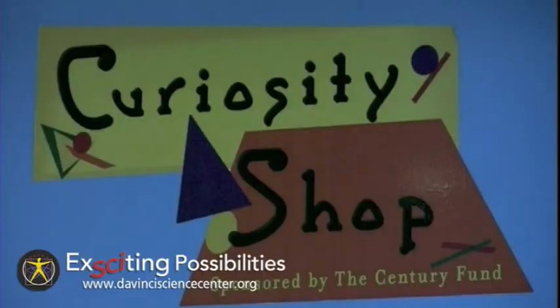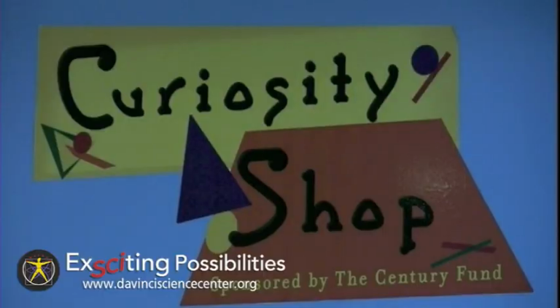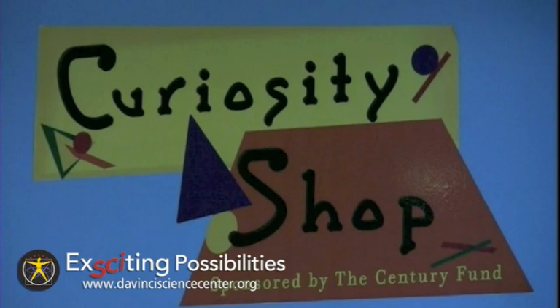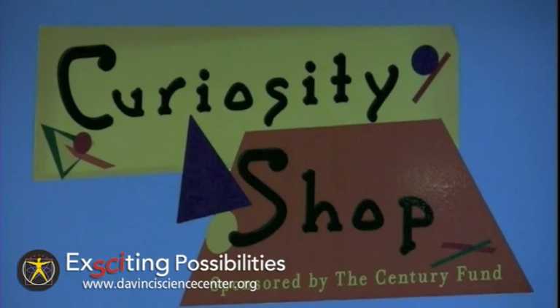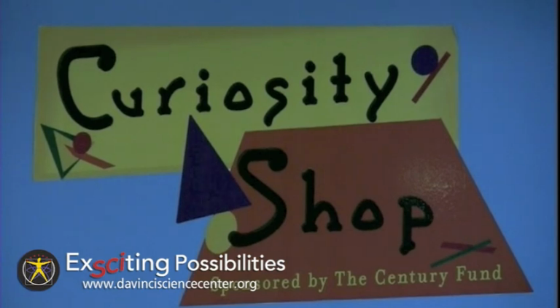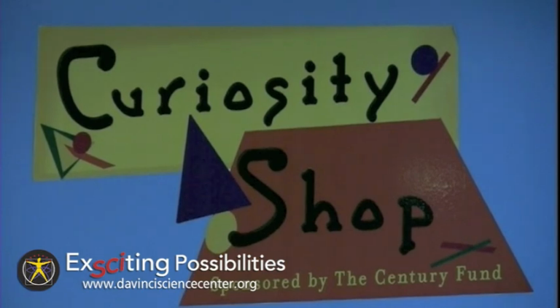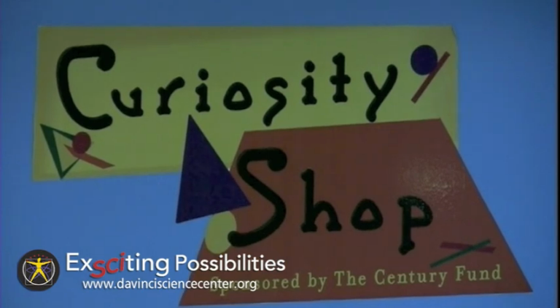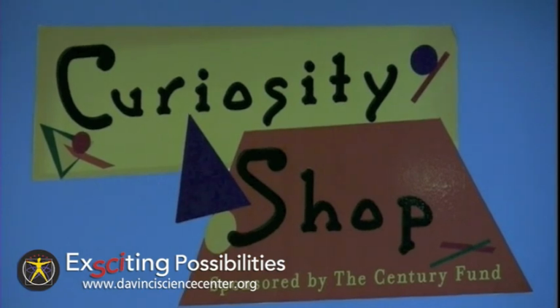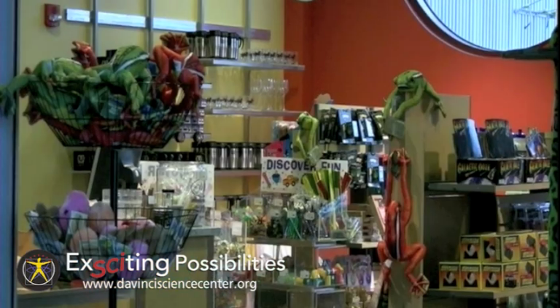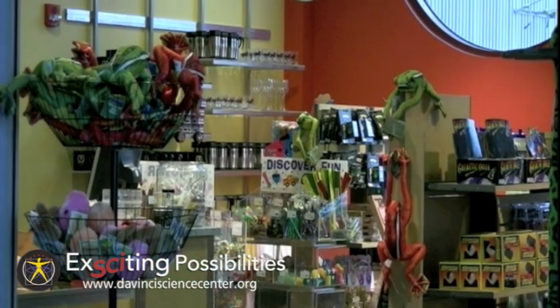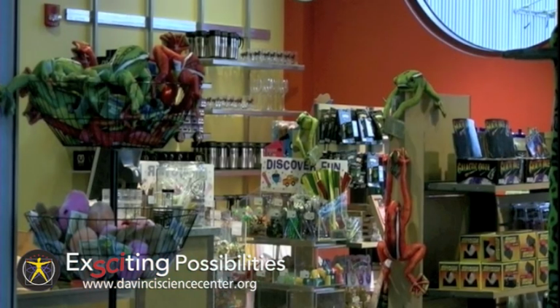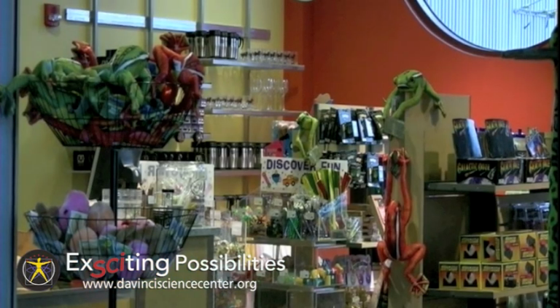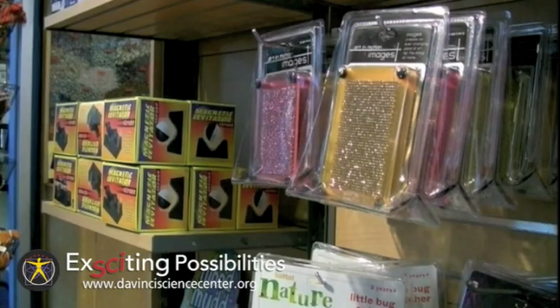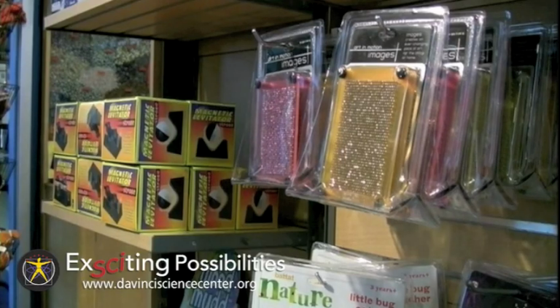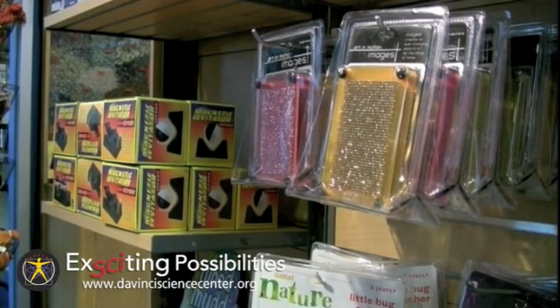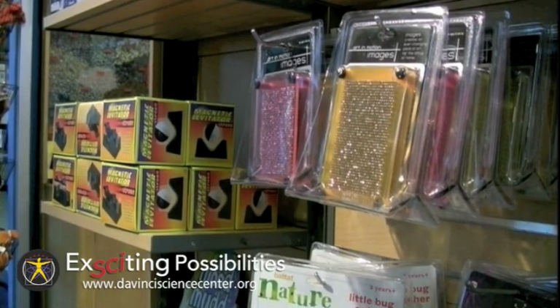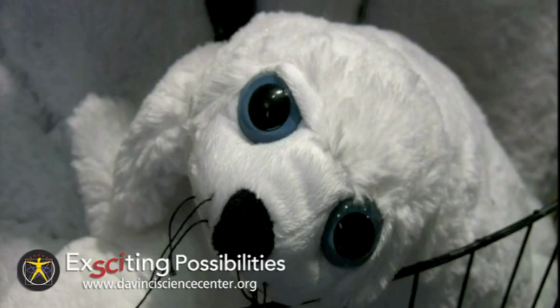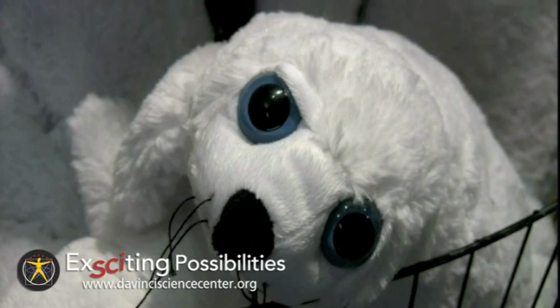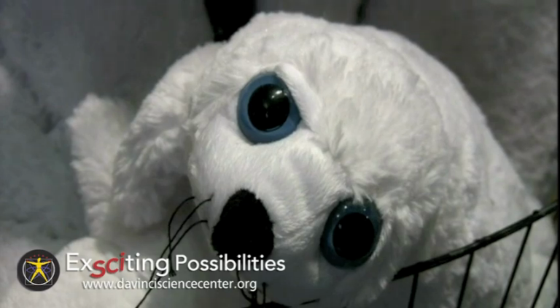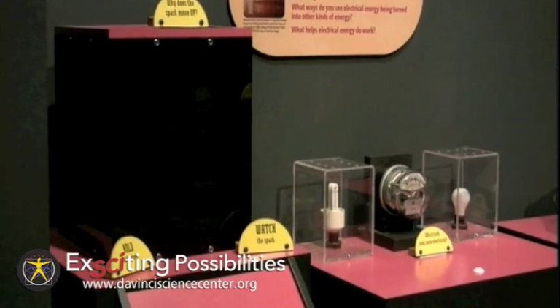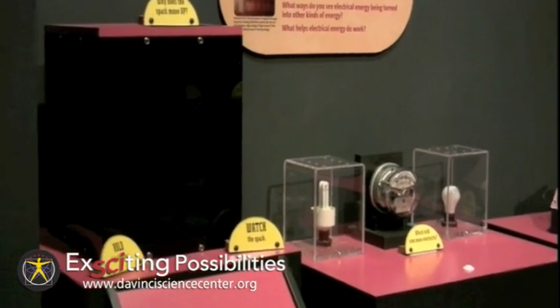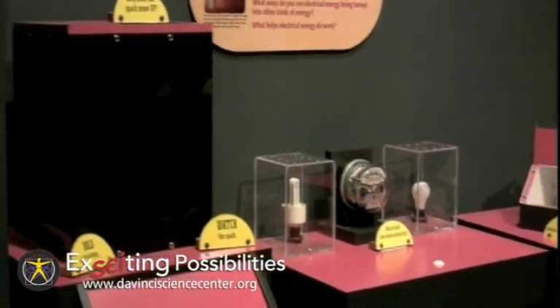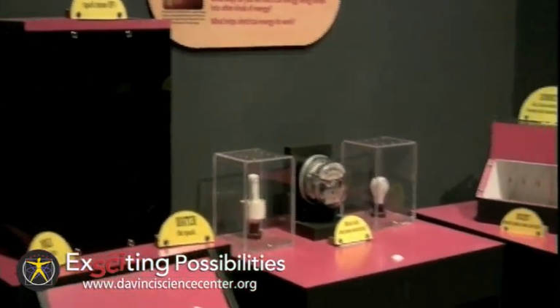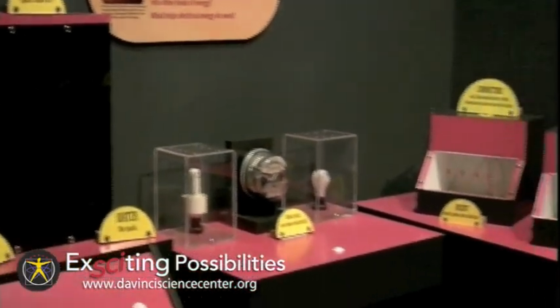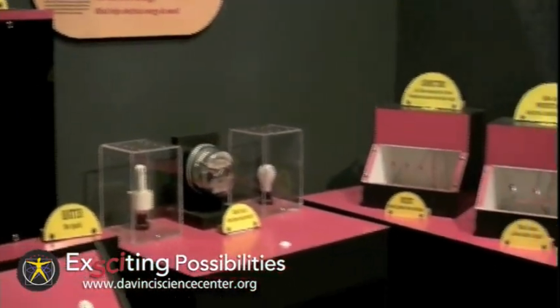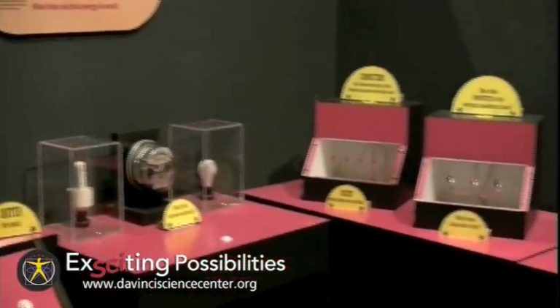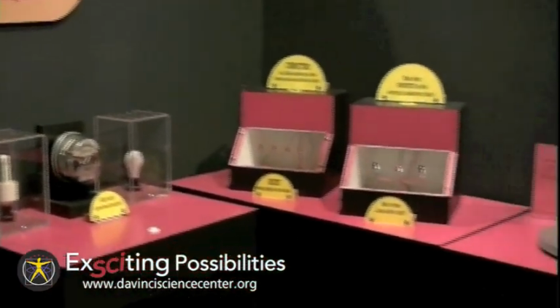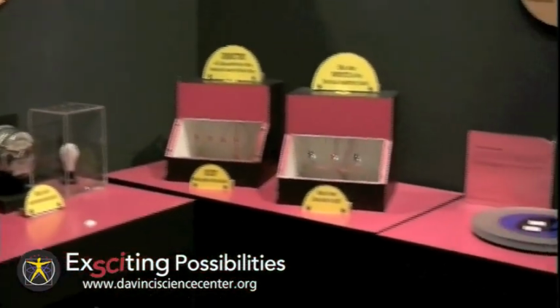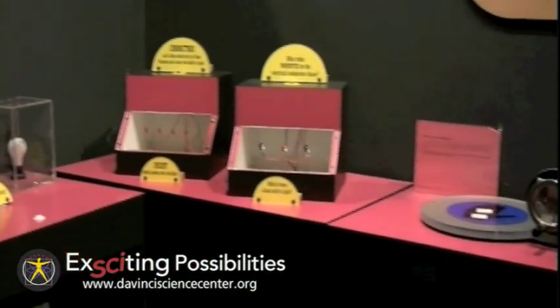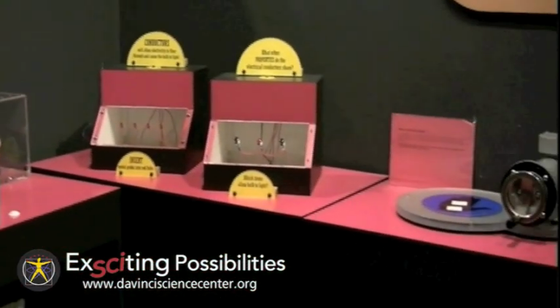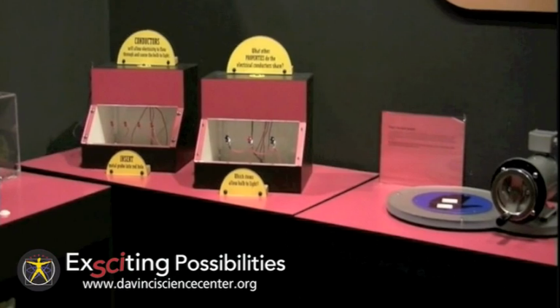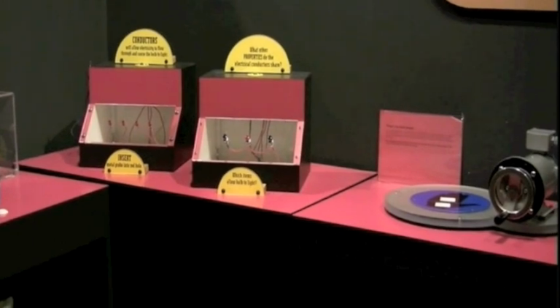The Curiosity Shop at the DaVinci Science Center features several toys, books, and games that make science fun. Call or click today for more on the DaVinci Science Center's exciting possibilities.